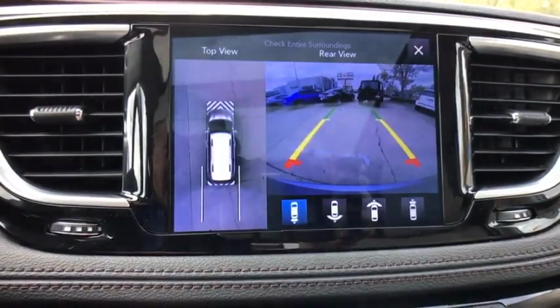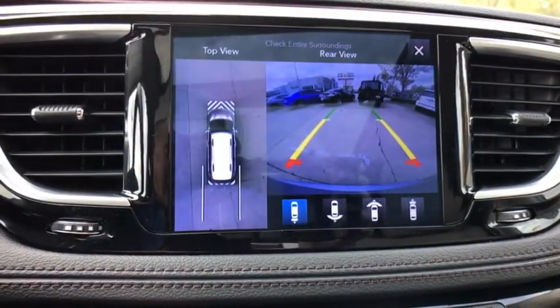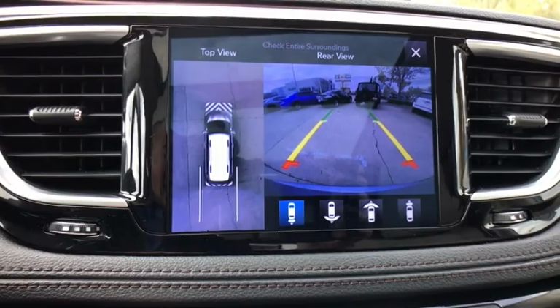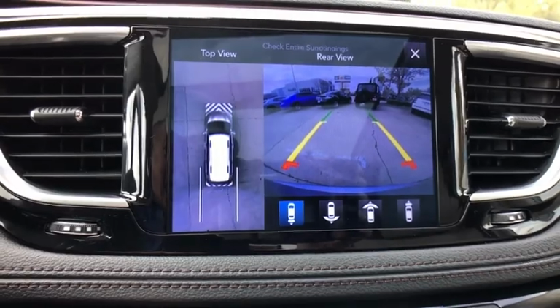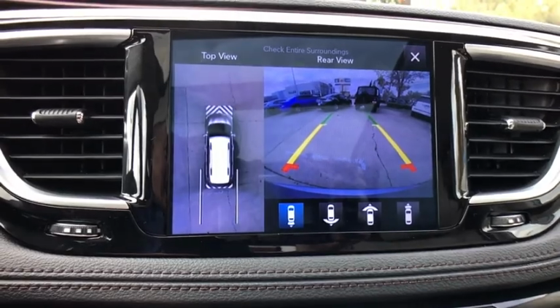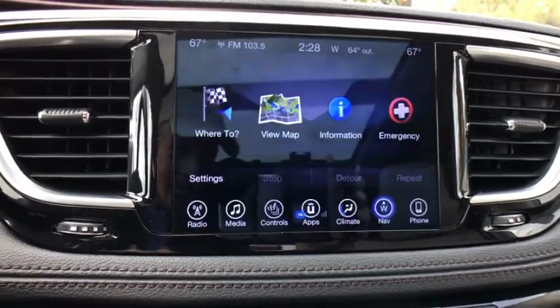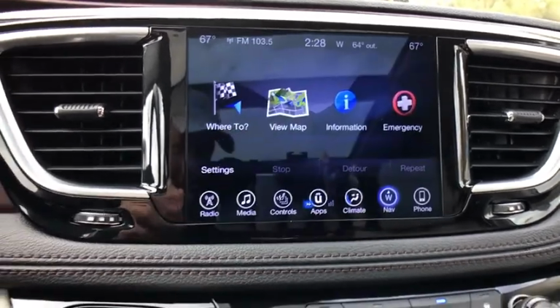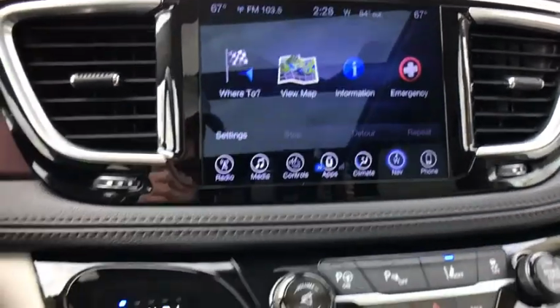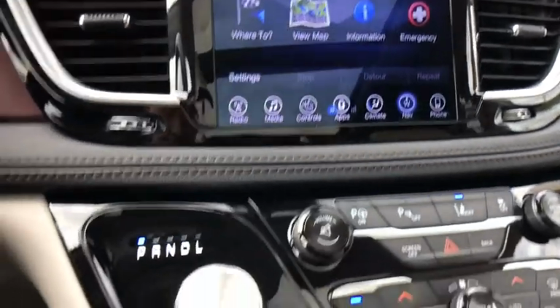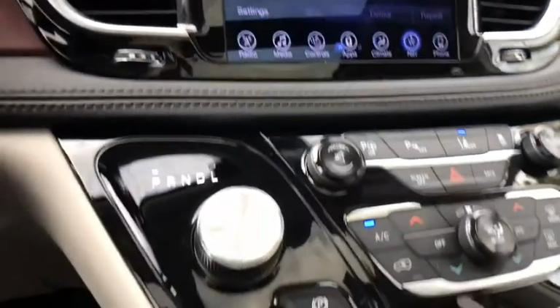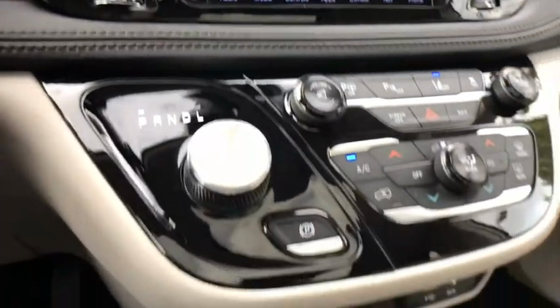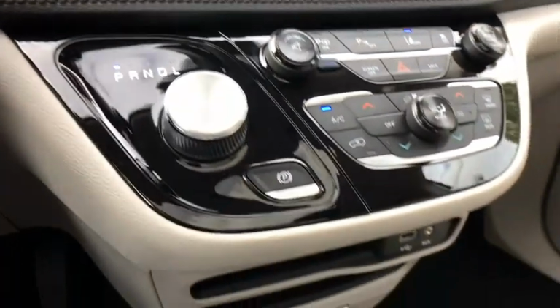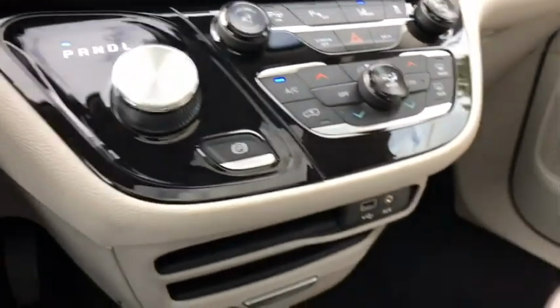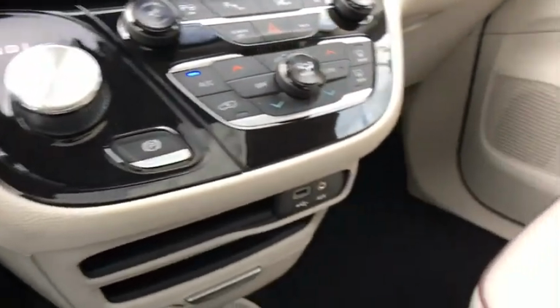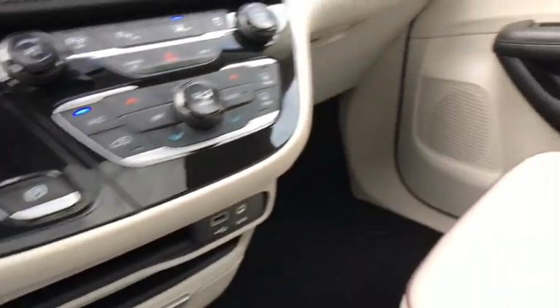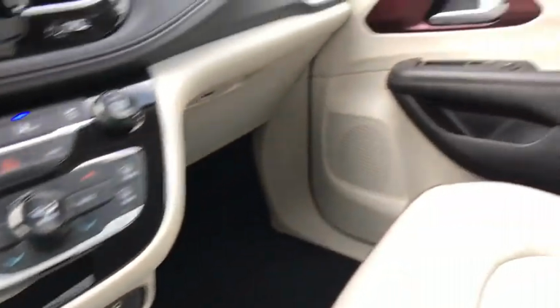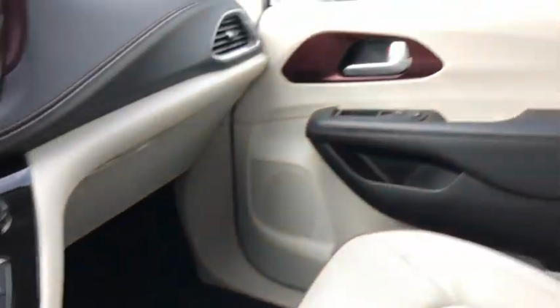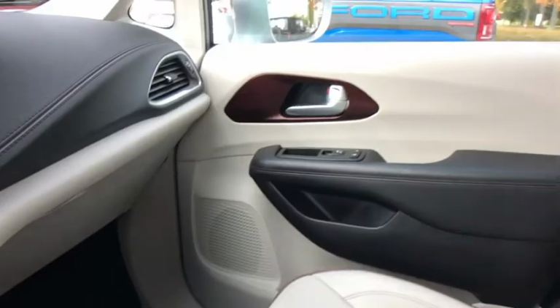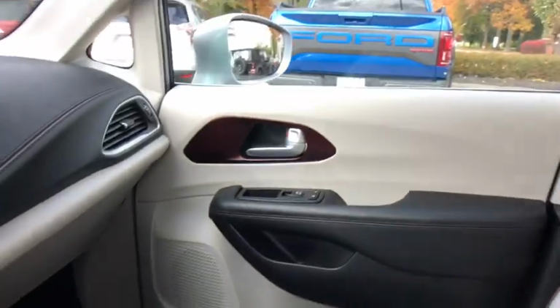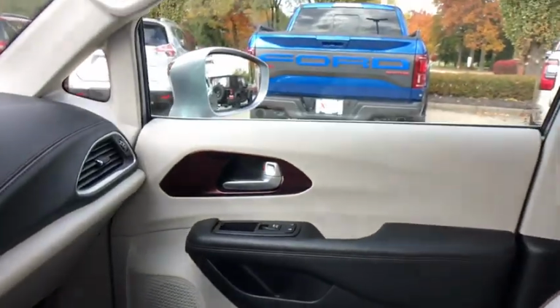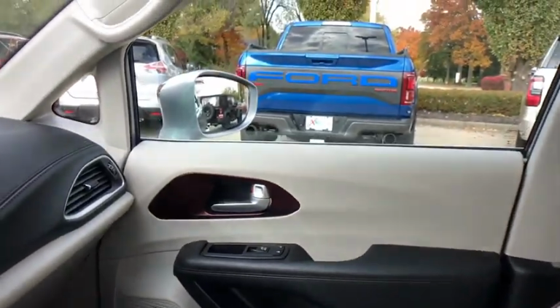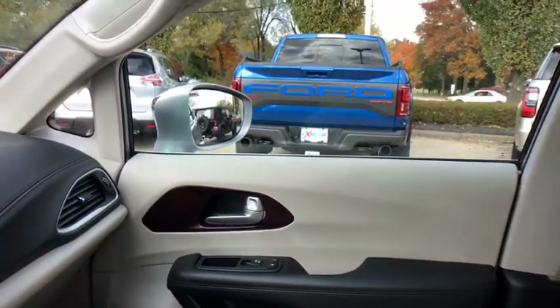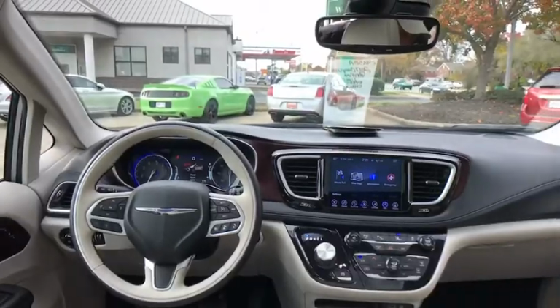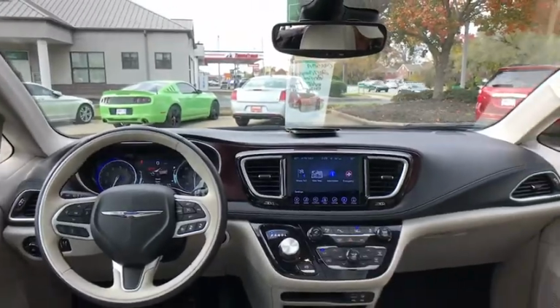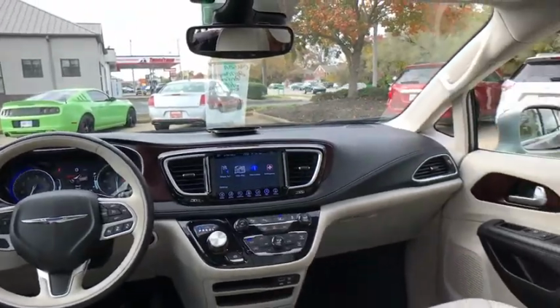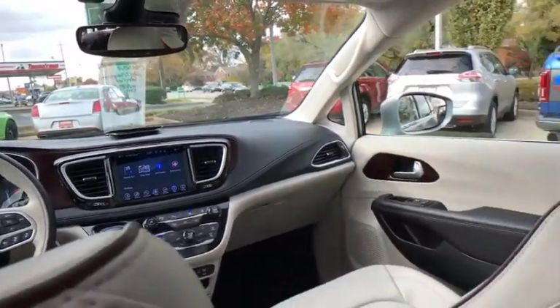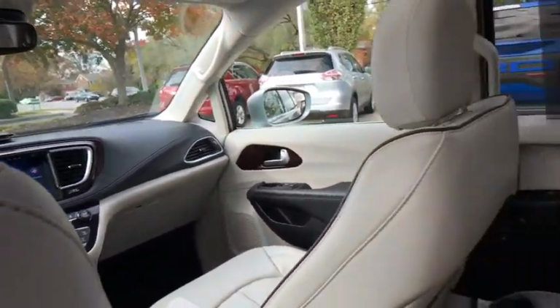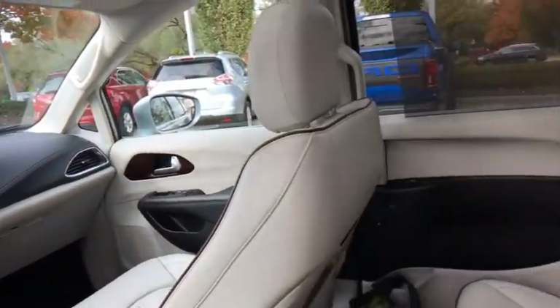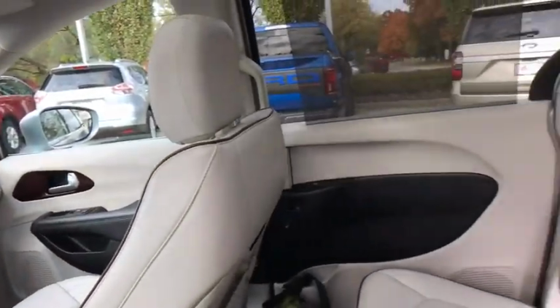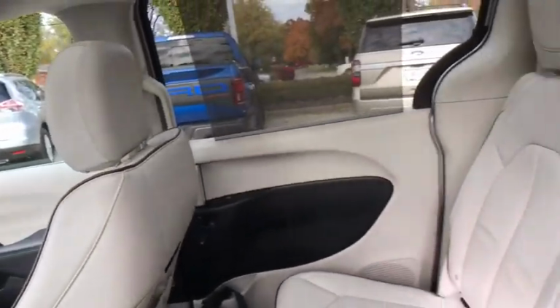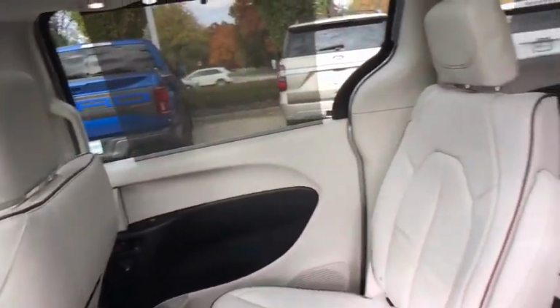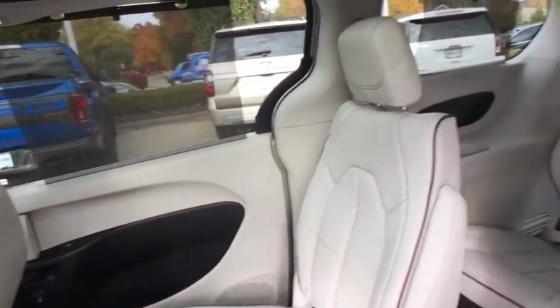Universal garage door opener, electronic stability control, fog lights, power windows, rear window defroster, compass, security system, heated steering wheel, heated front seats.